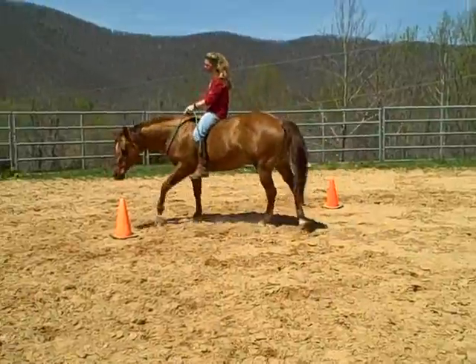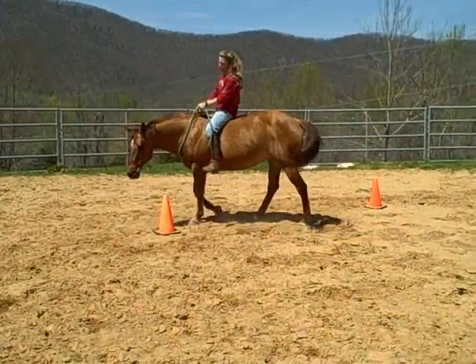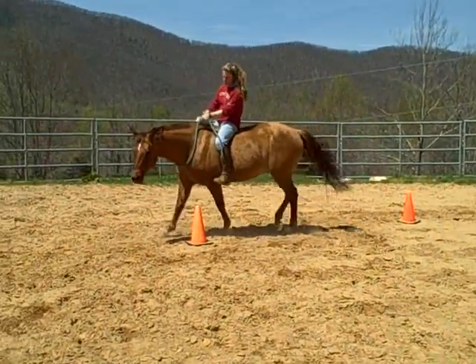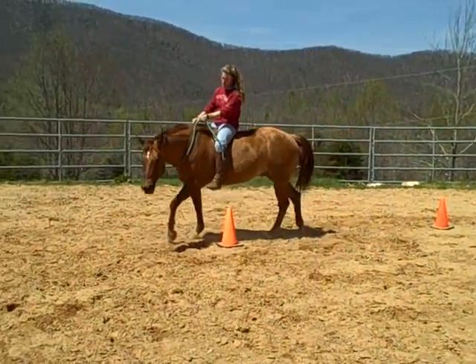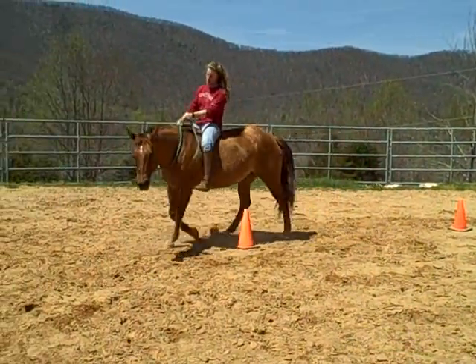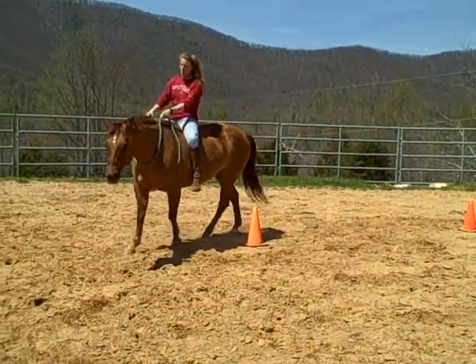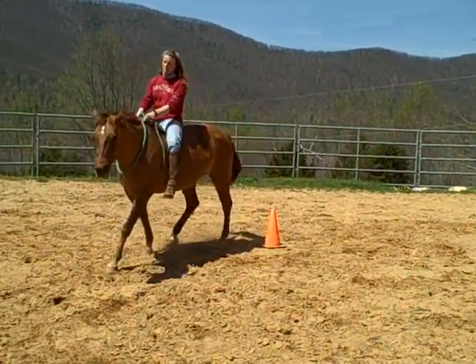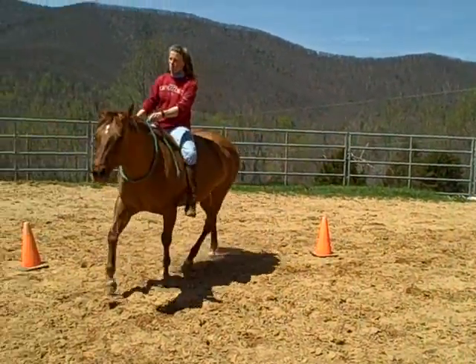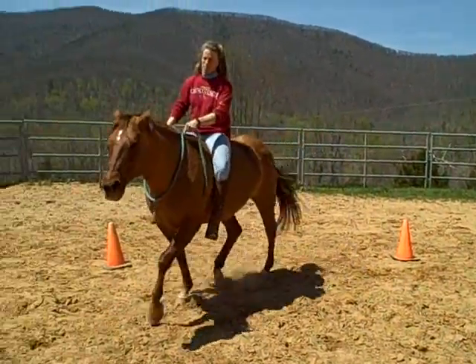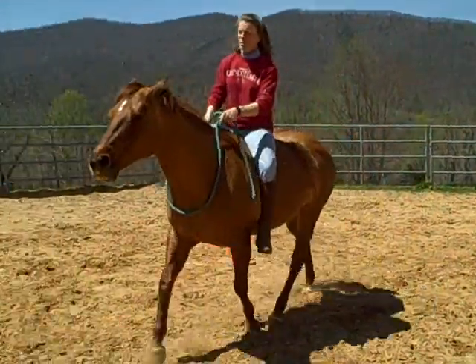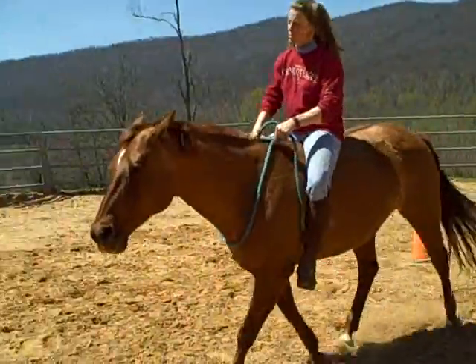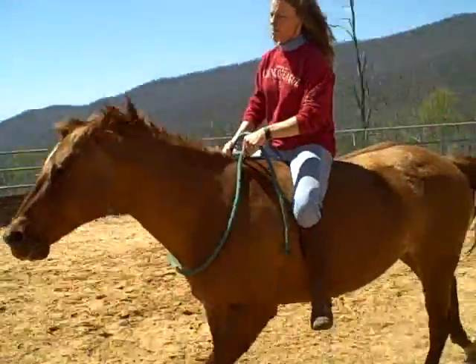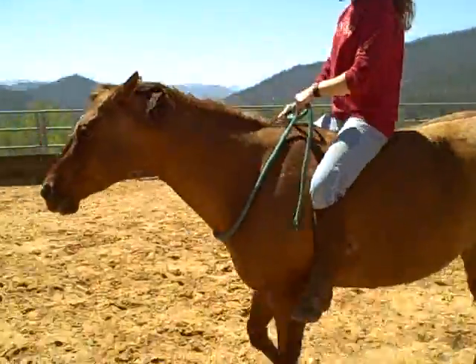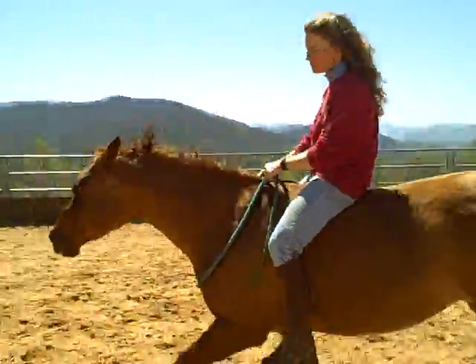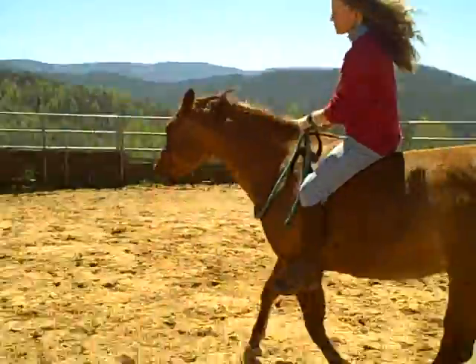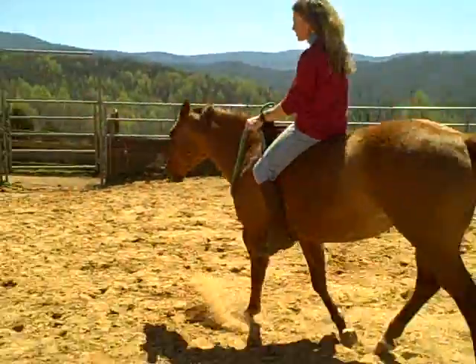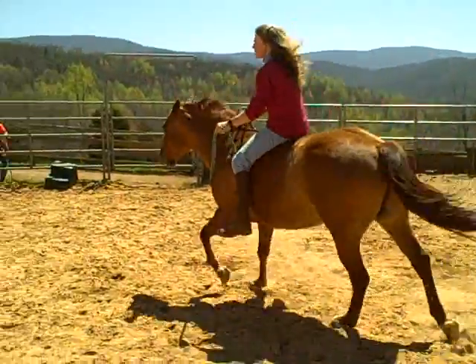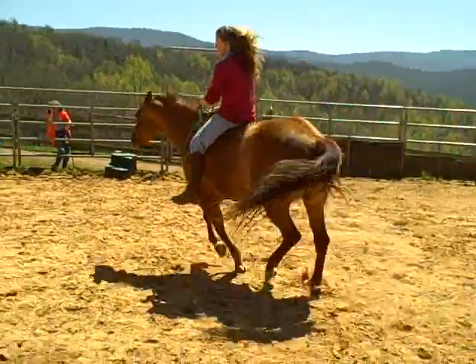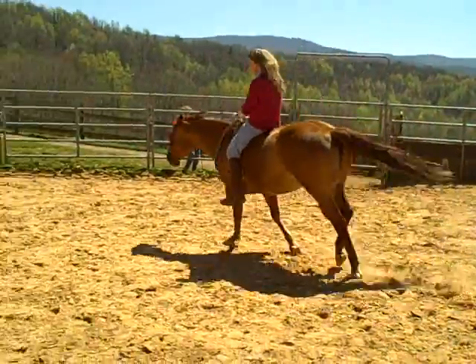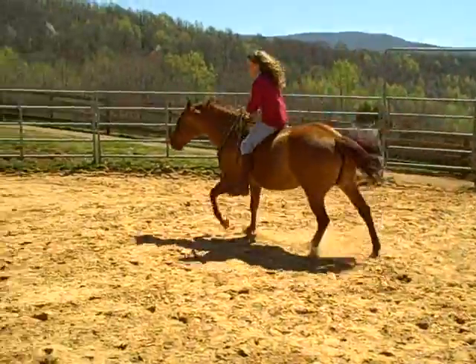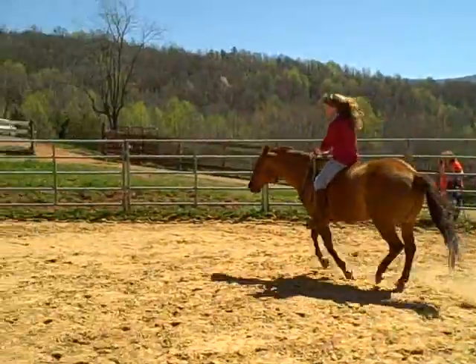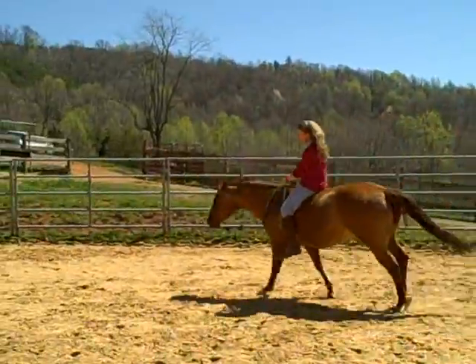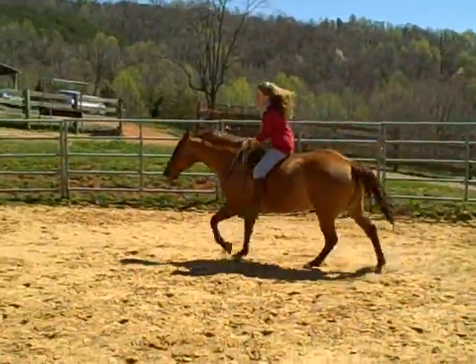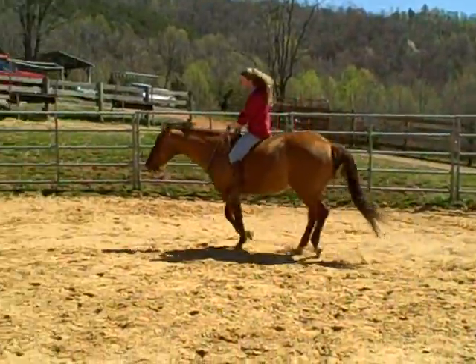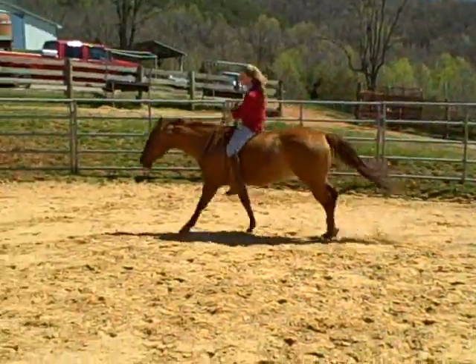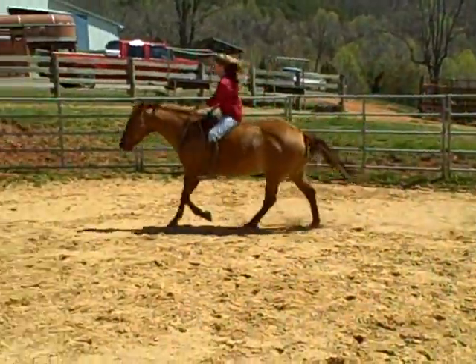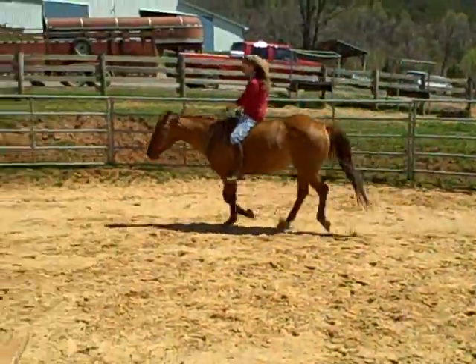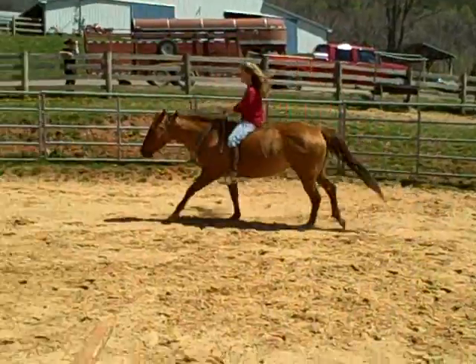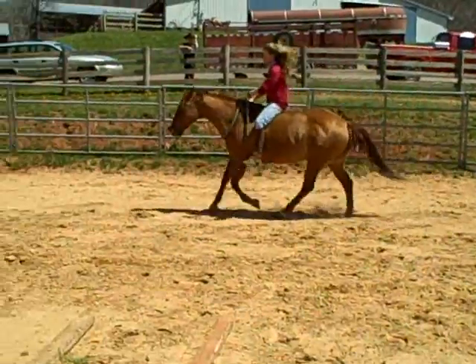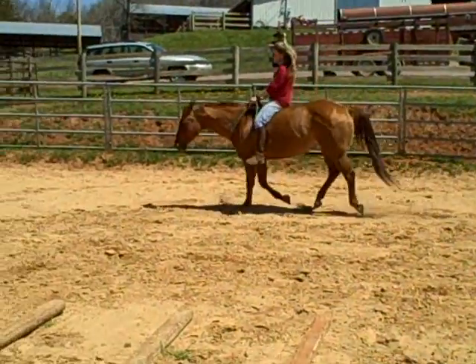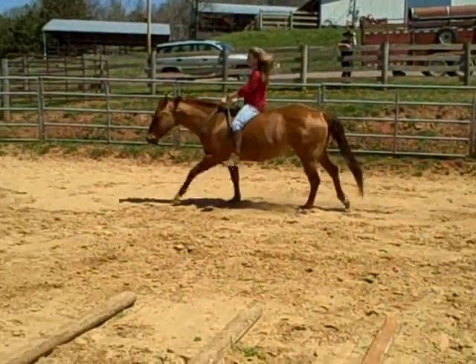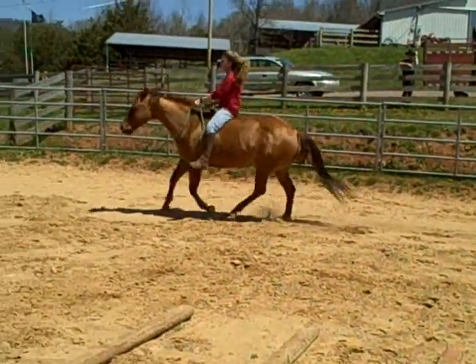And we want to just add a little fun into helping you be a better horseman and helping your horse to be a better trained horse — to listen and respect your aids.